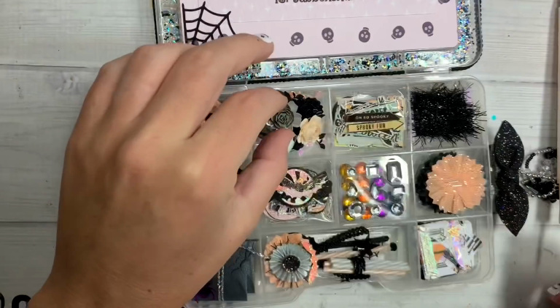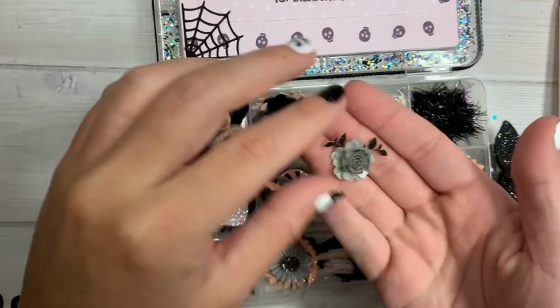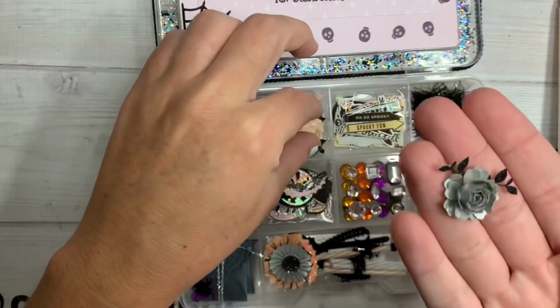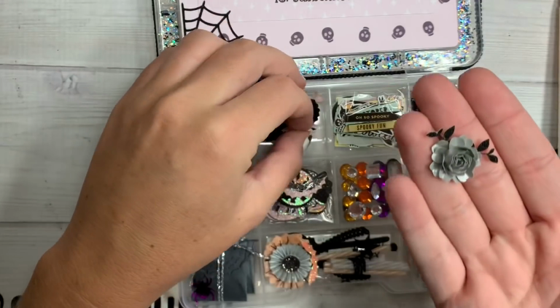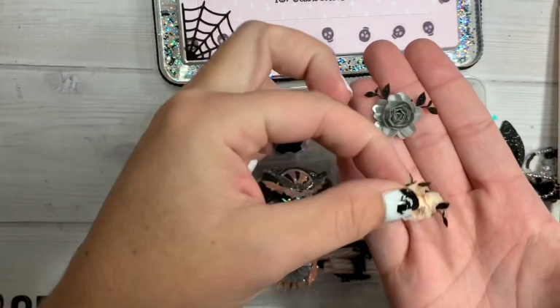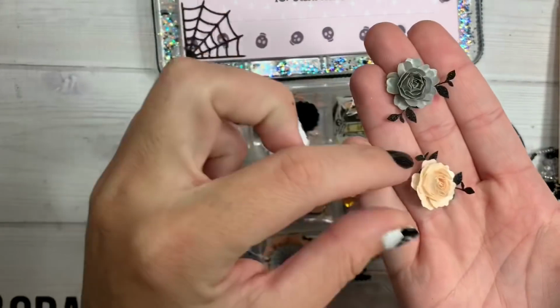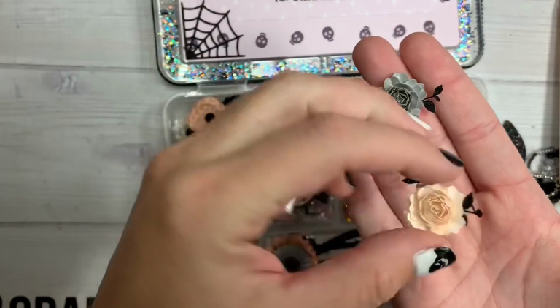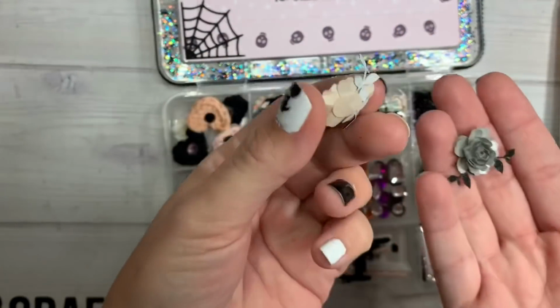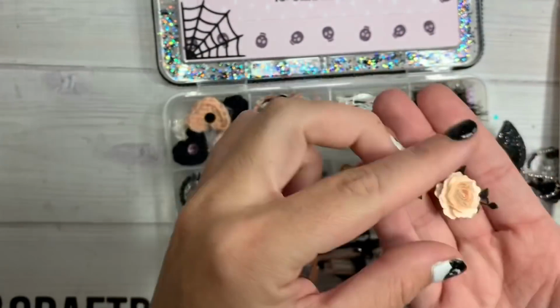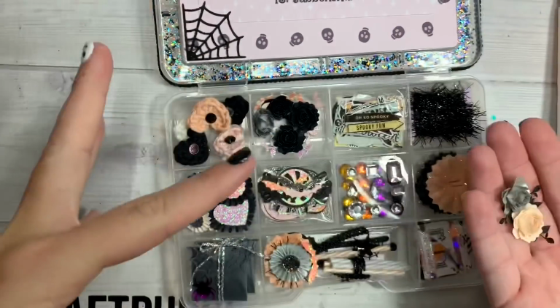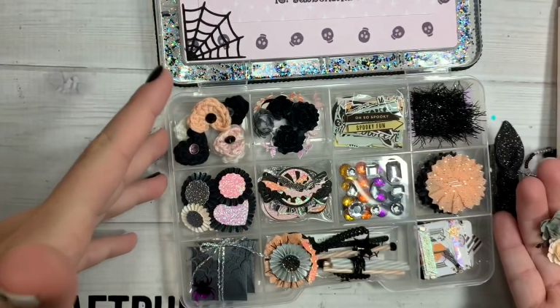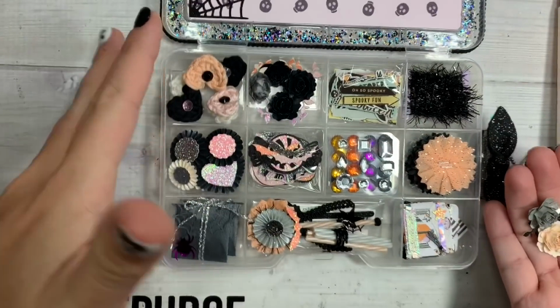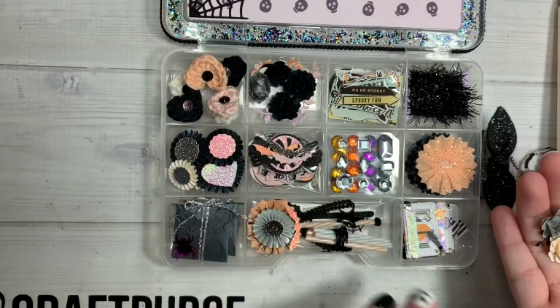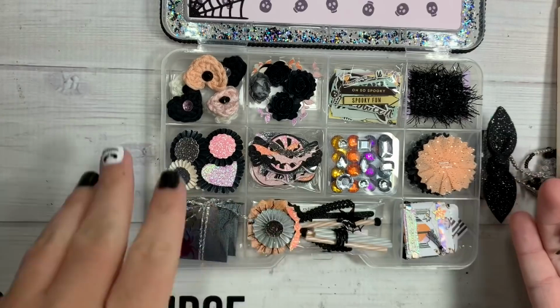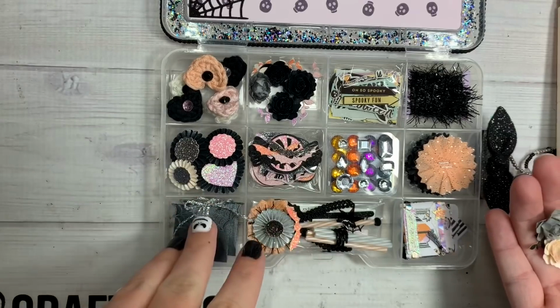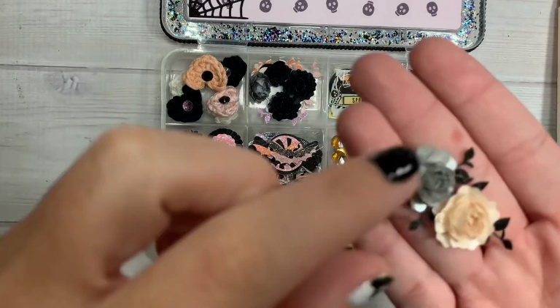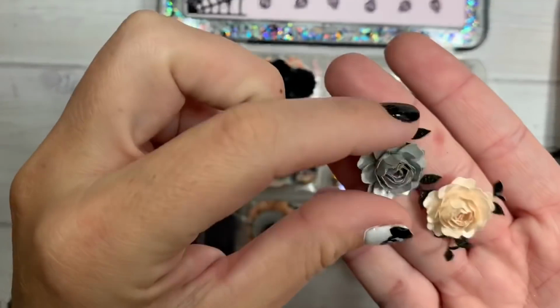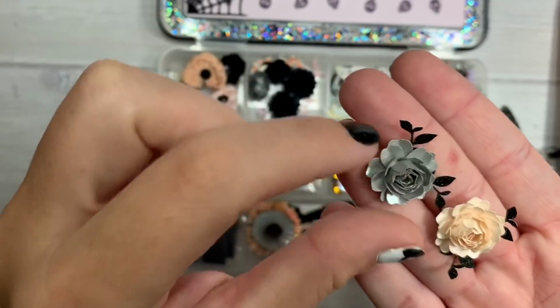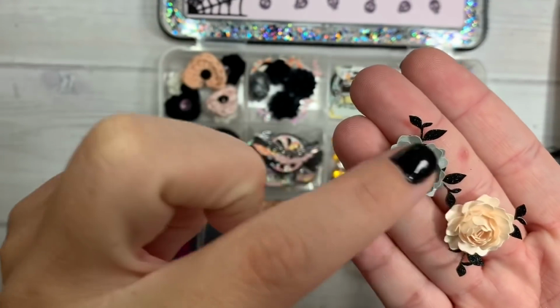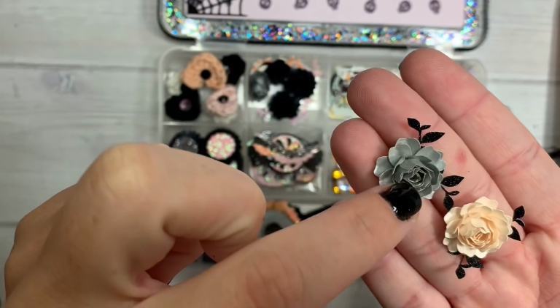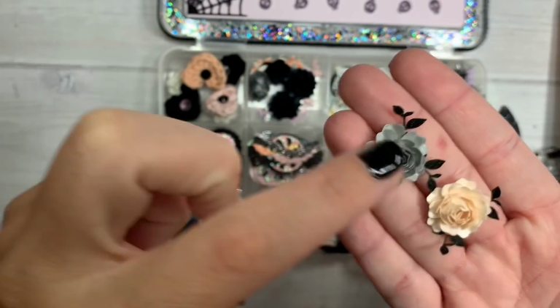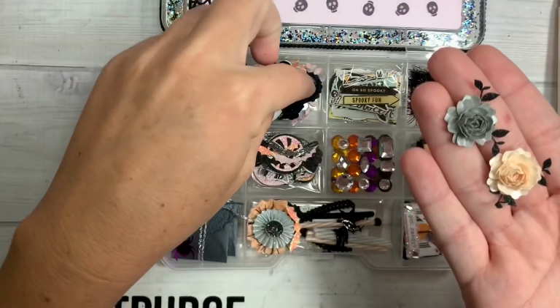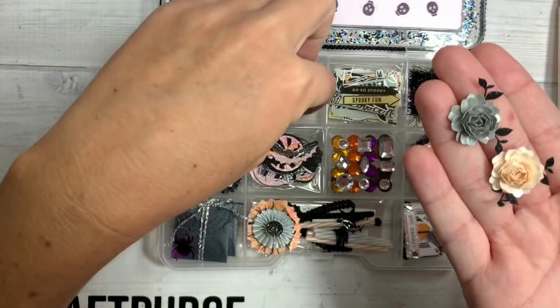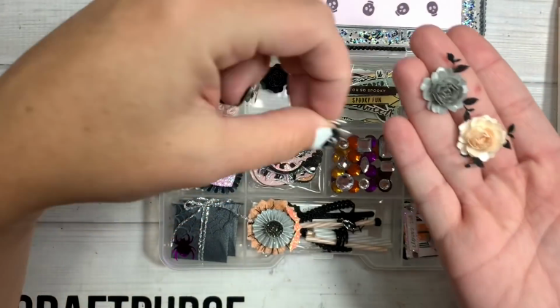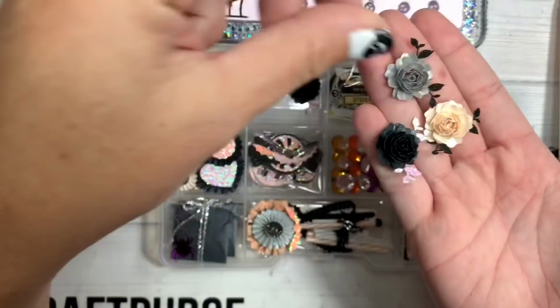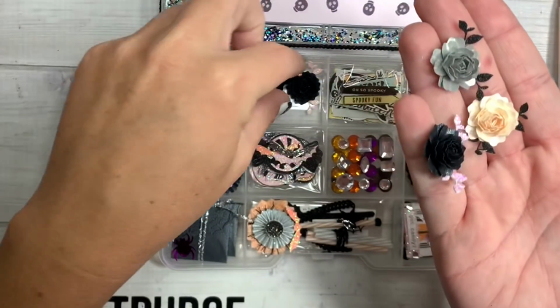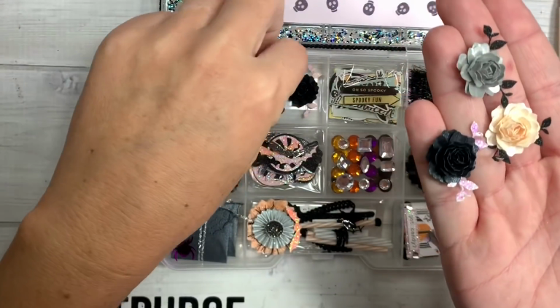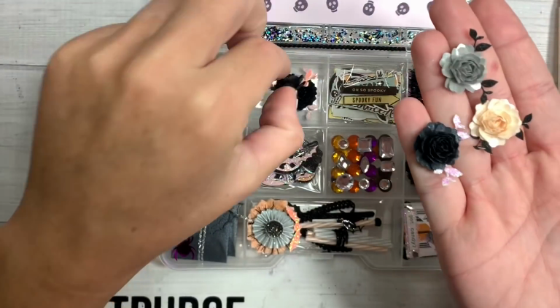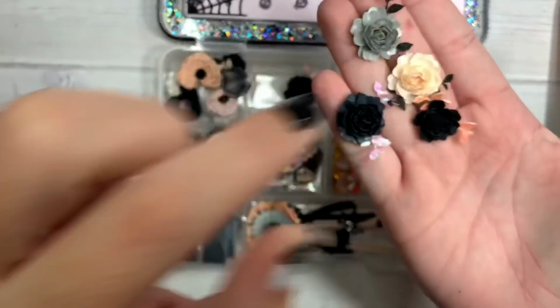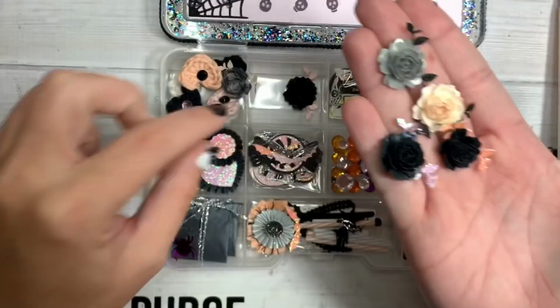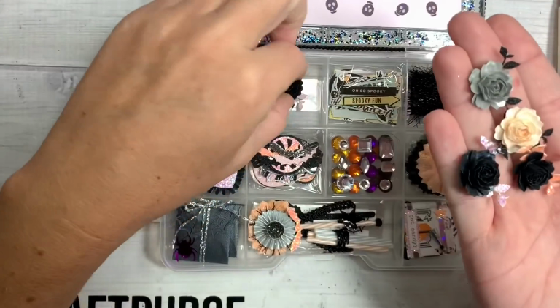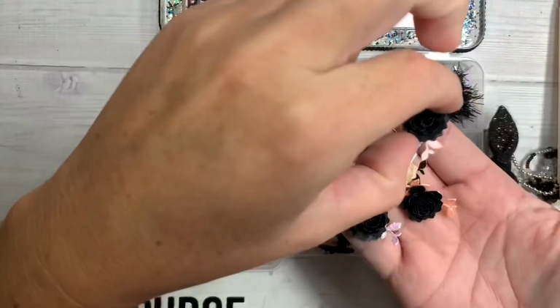Over here she's made tiny little paper flowers — I would have to have tweezers to make any of these. I couldn't make this if I tried. And look at the itty-bitty leaves that she cut out. How cute.